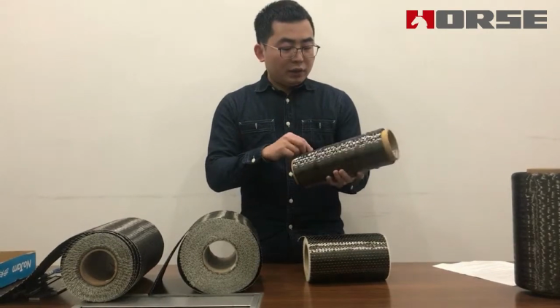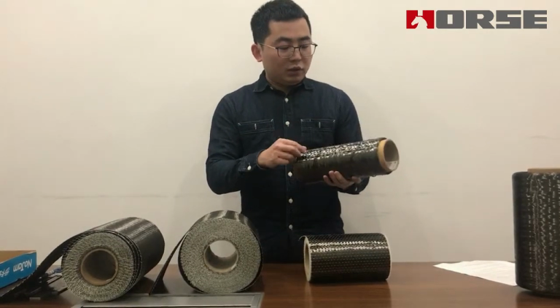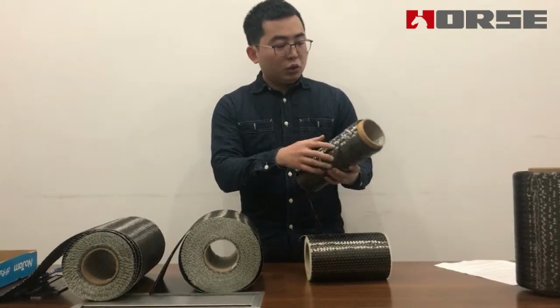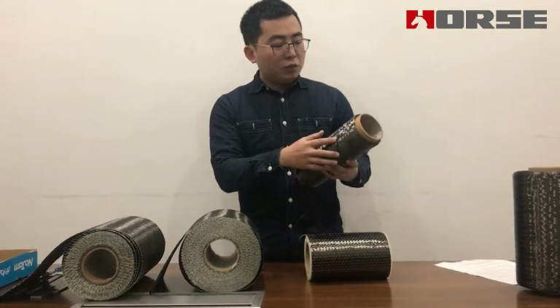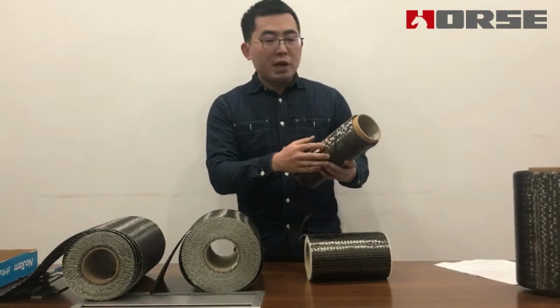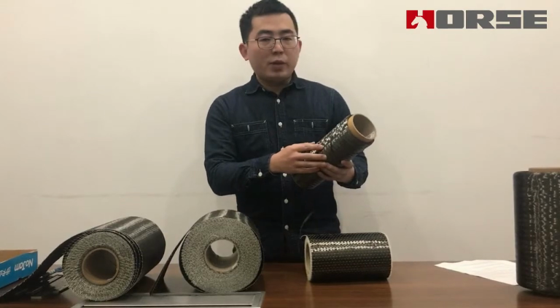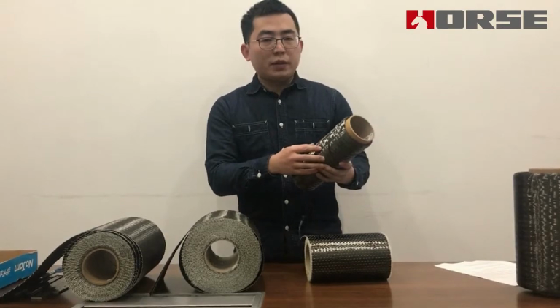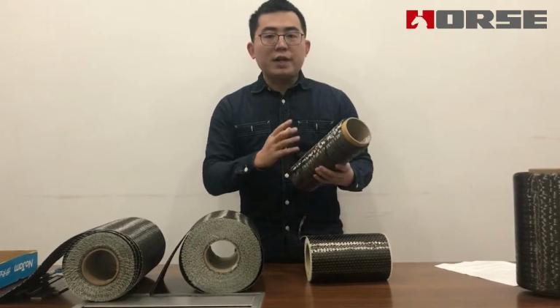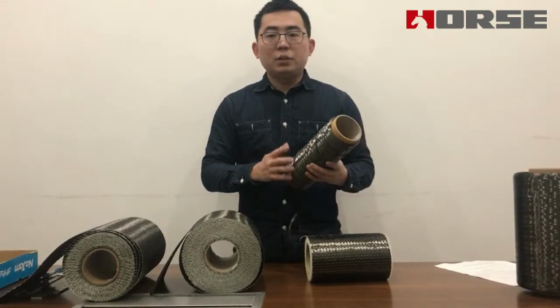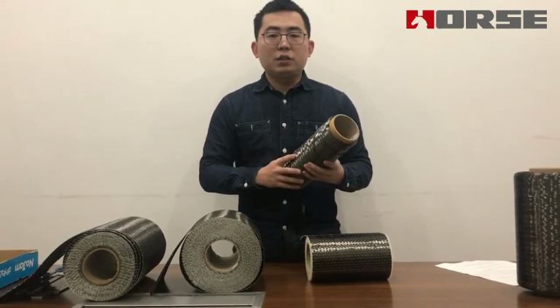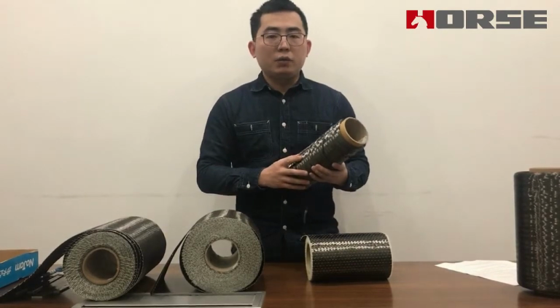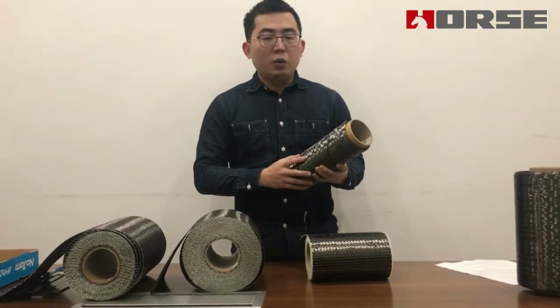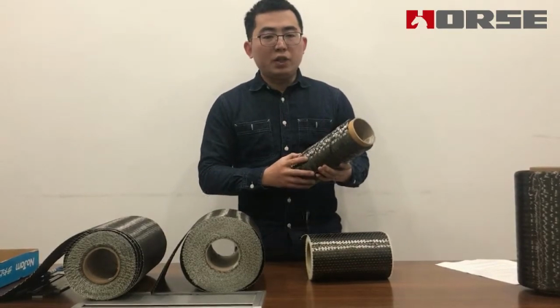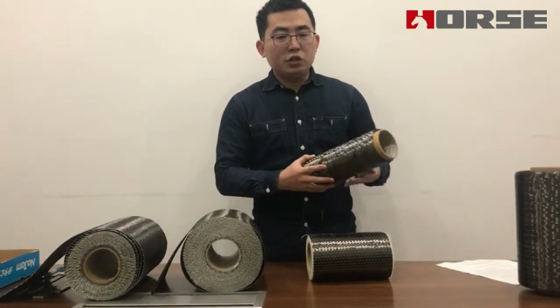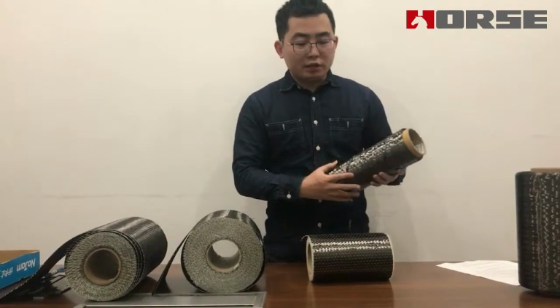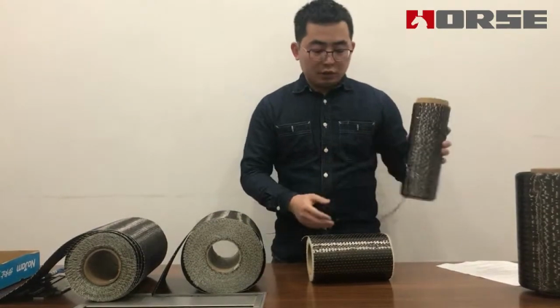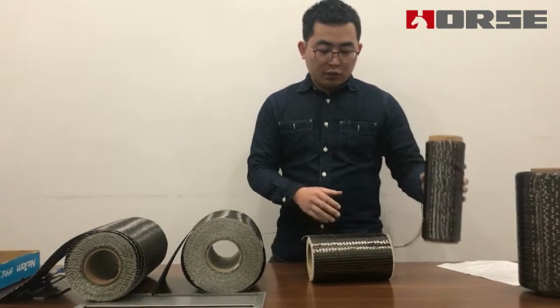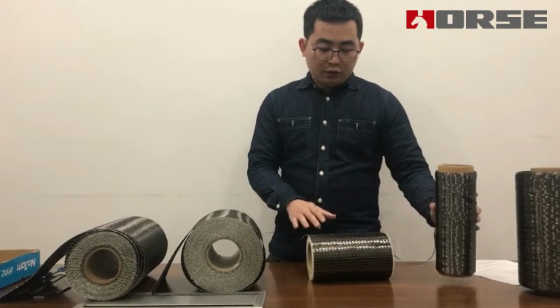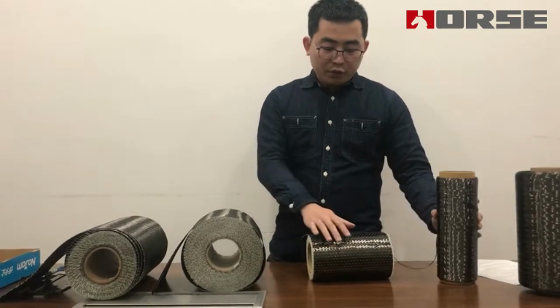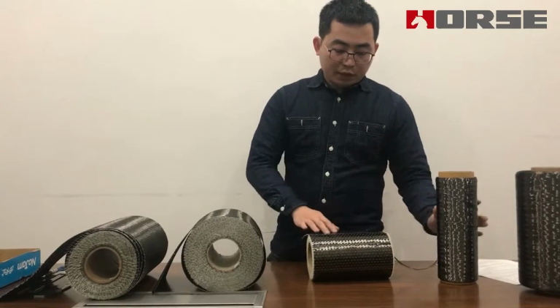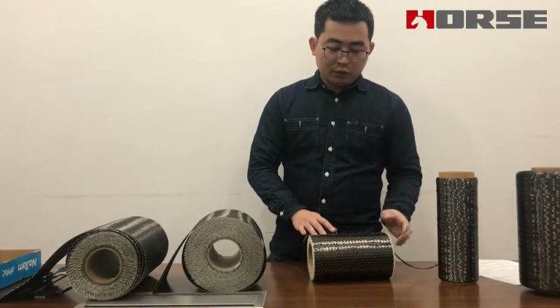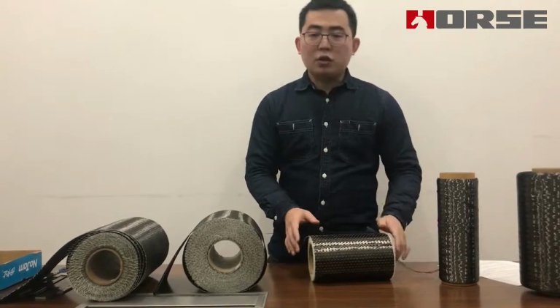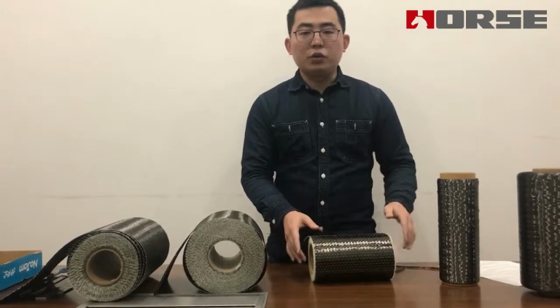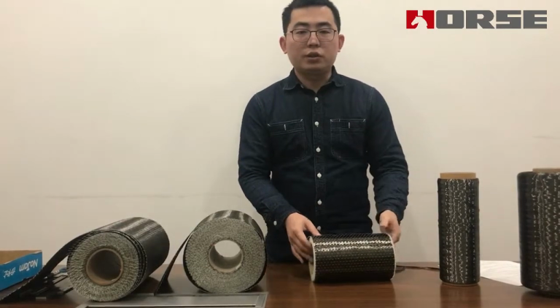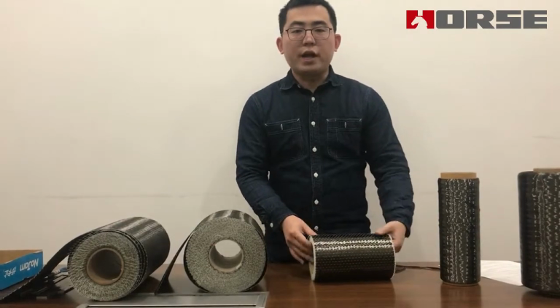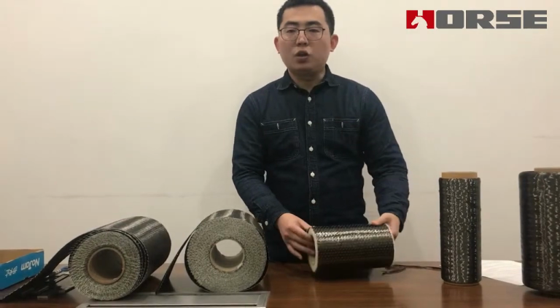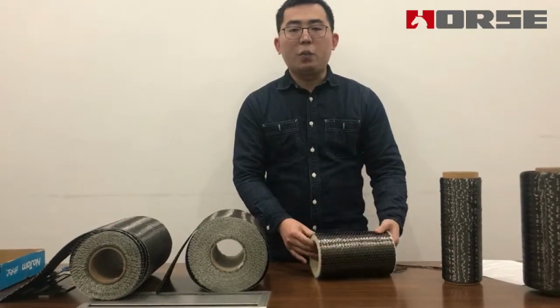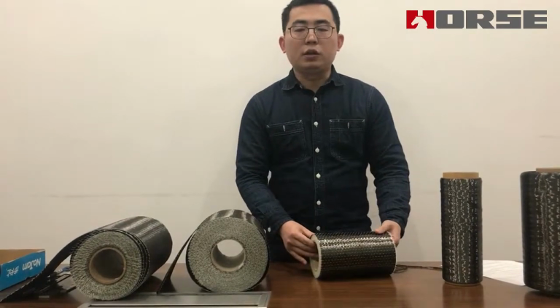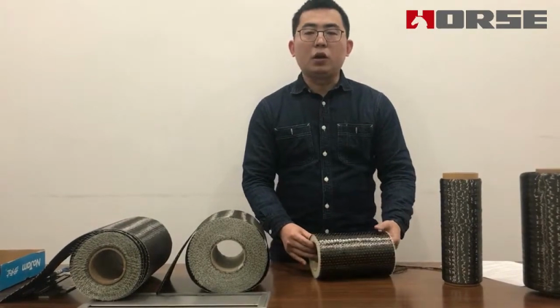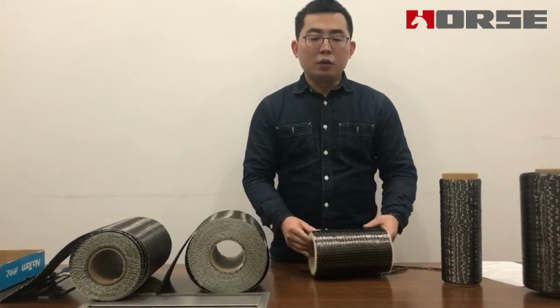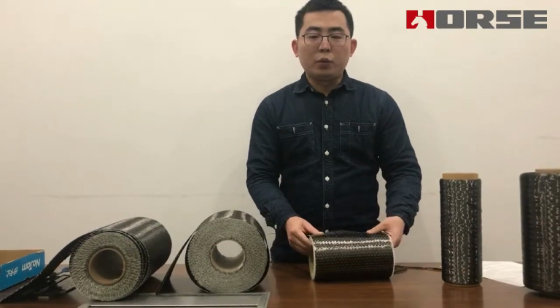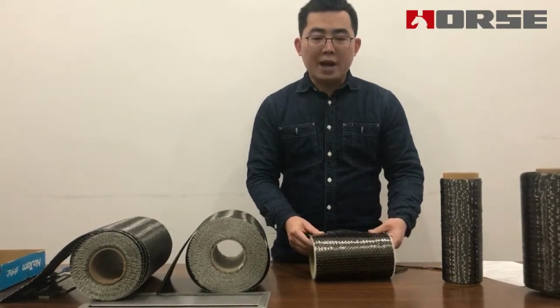Each row of the carbon fiber yarn is 5000 meters long, which makes sure that the final product is continuous and has no weak point or break line.